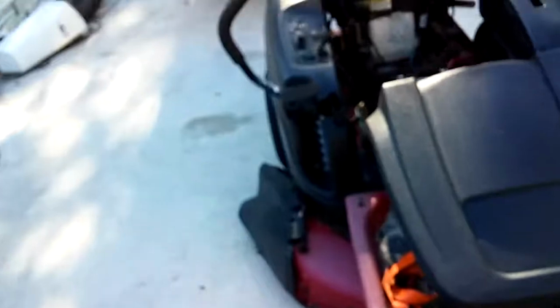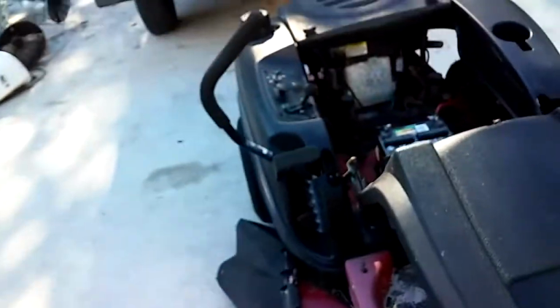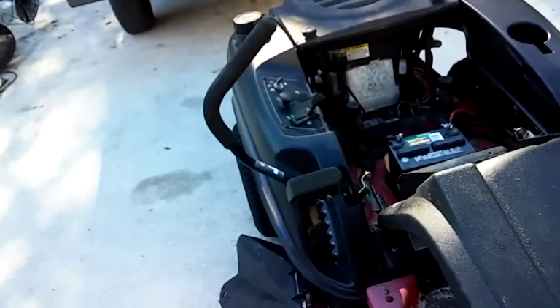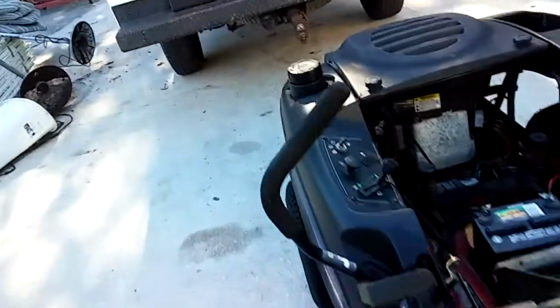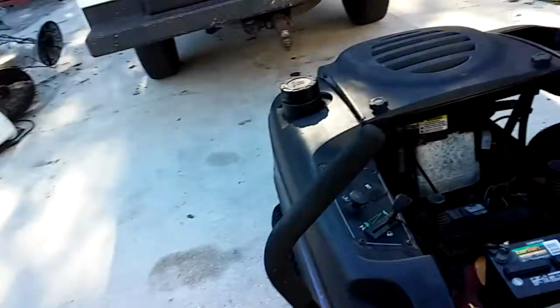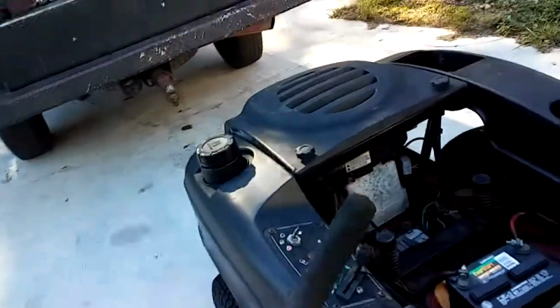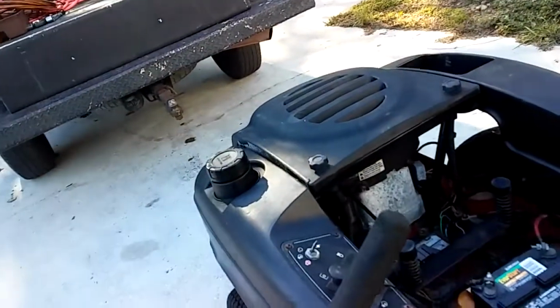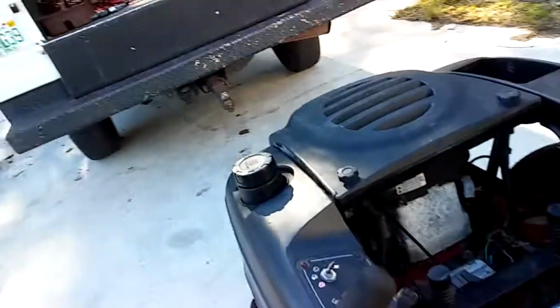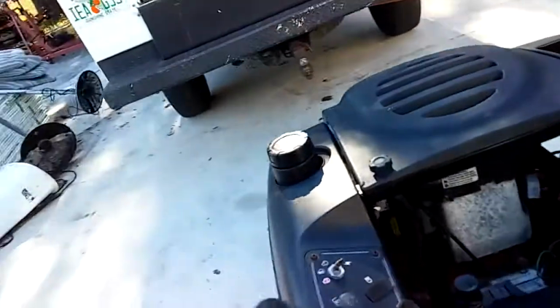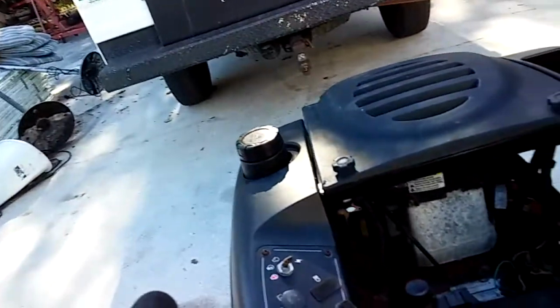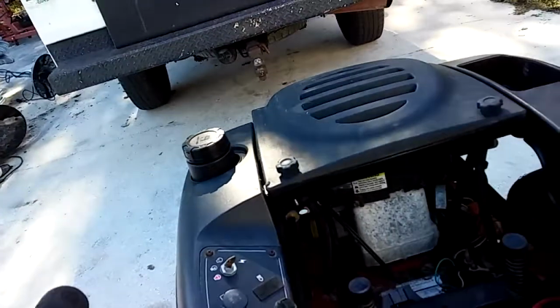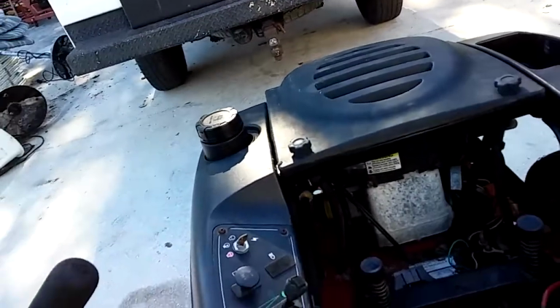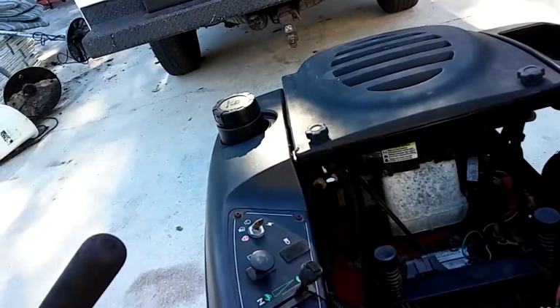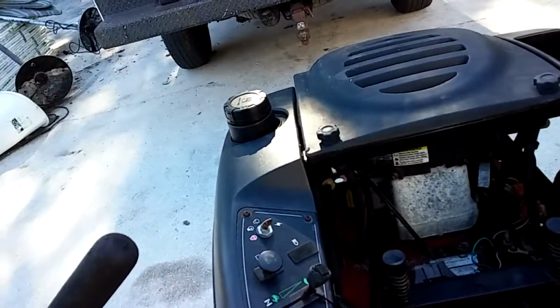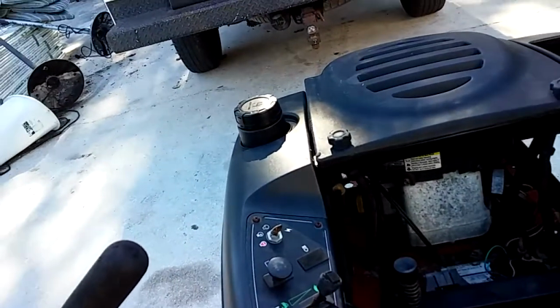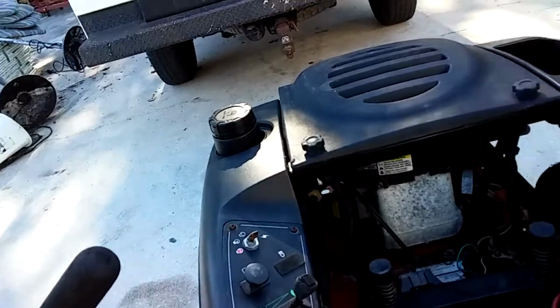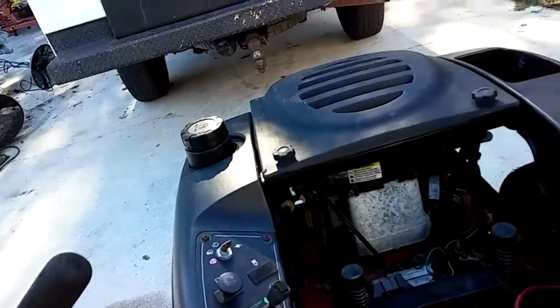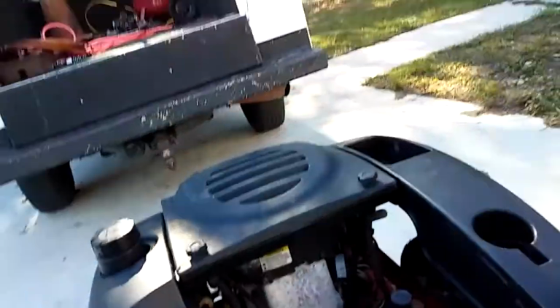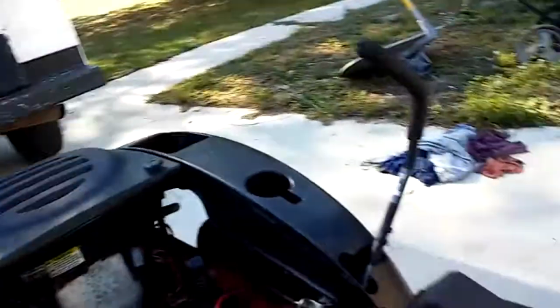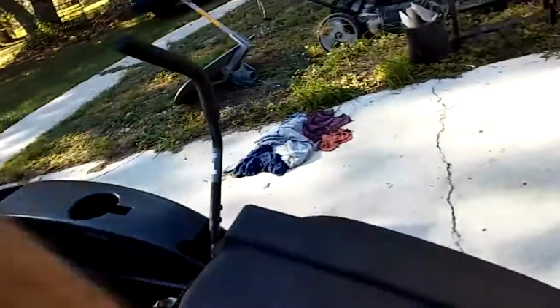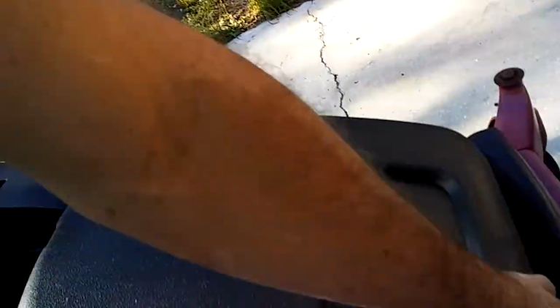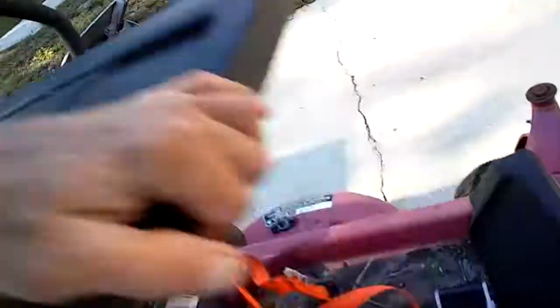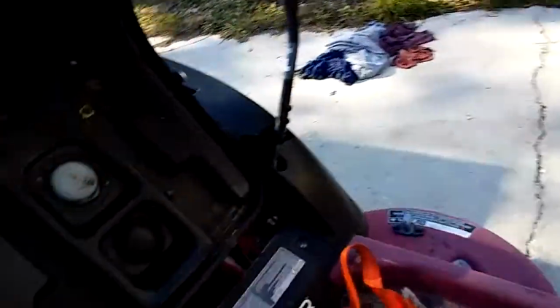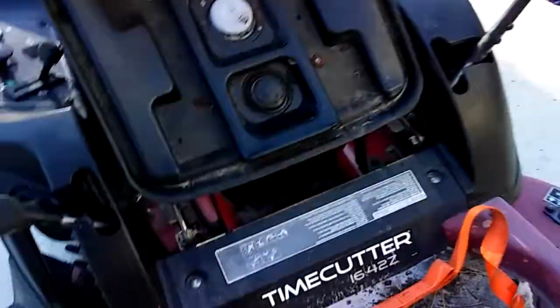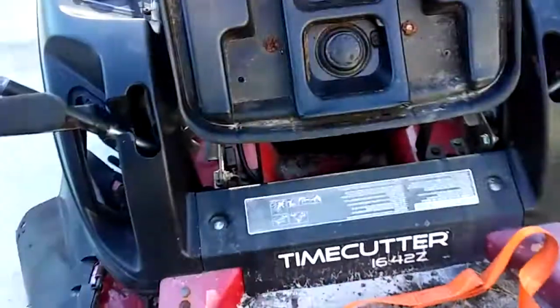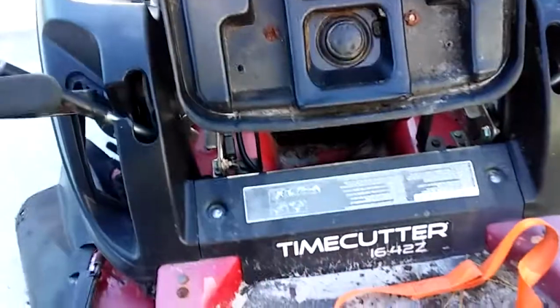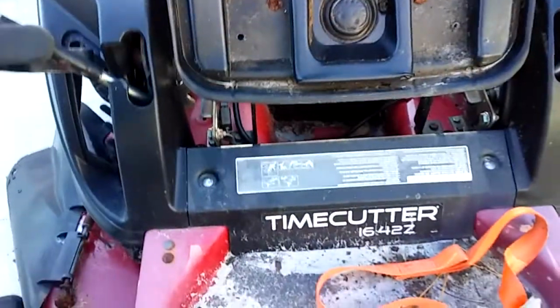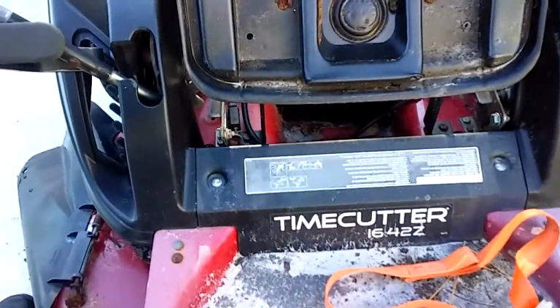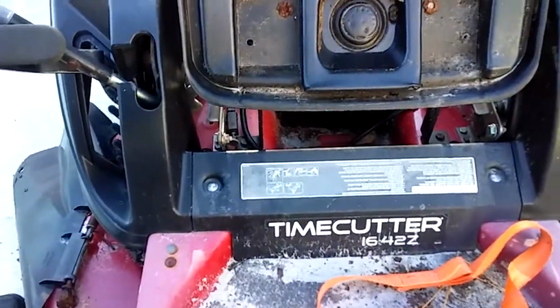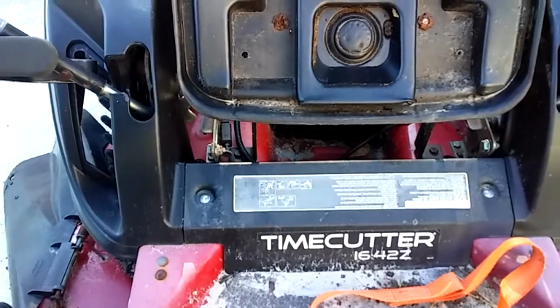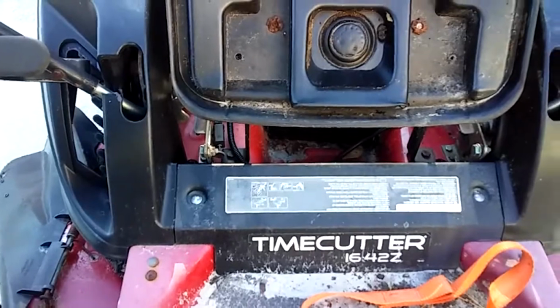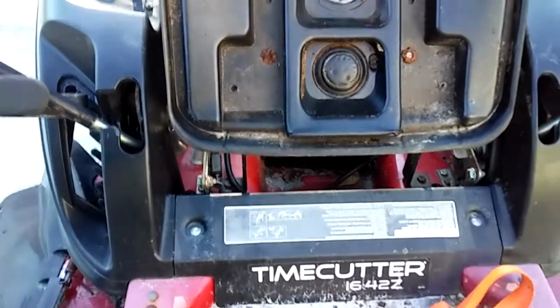Alright, there's the score for today. The Toro Time Cutter. And it is 1642Z.